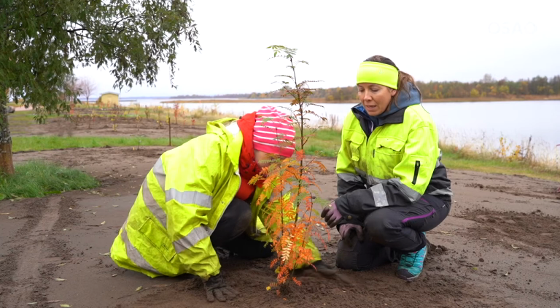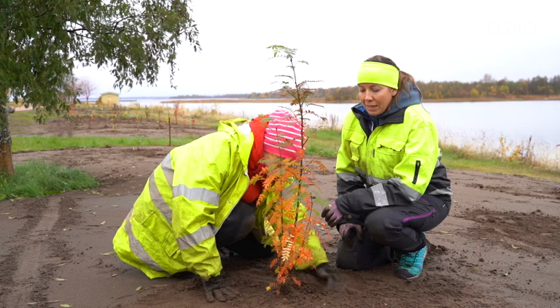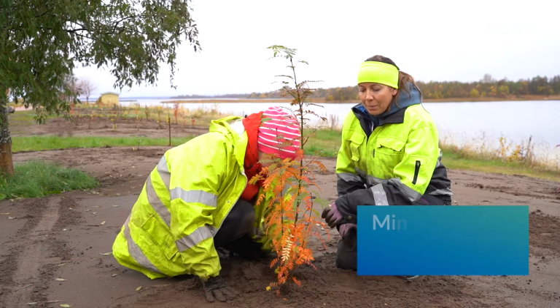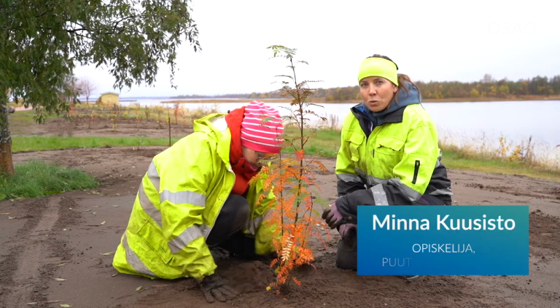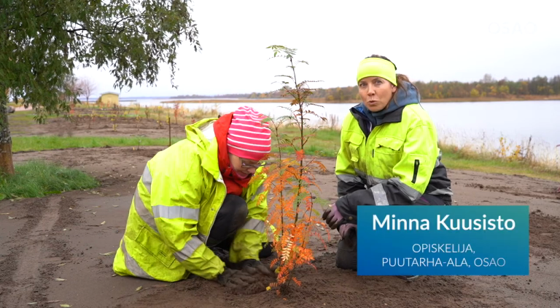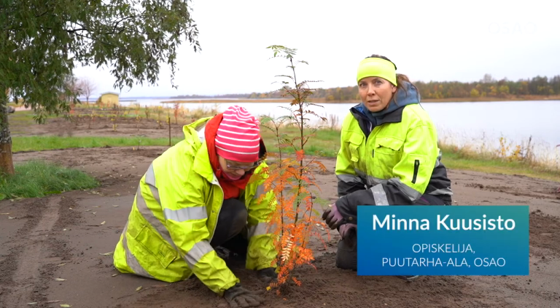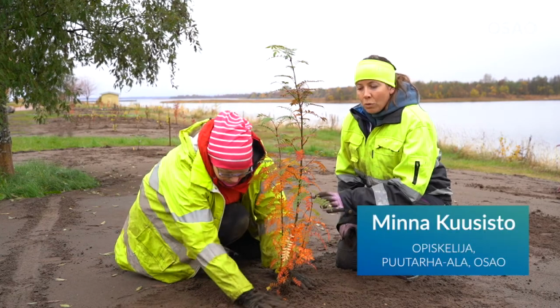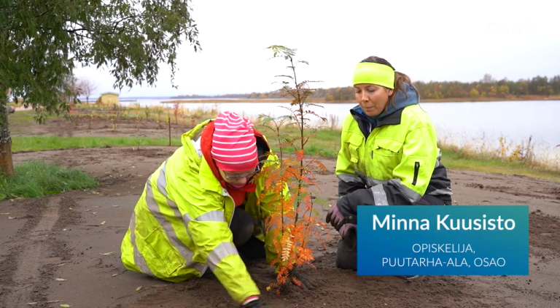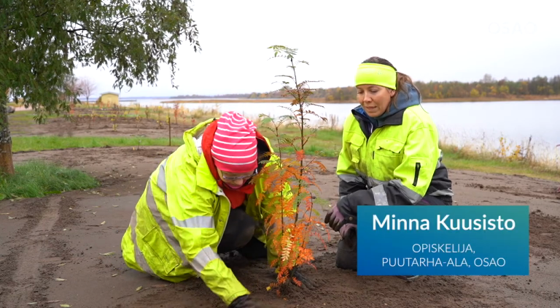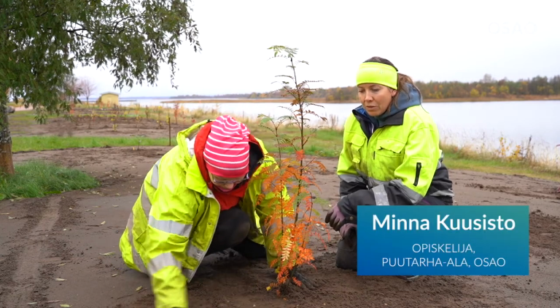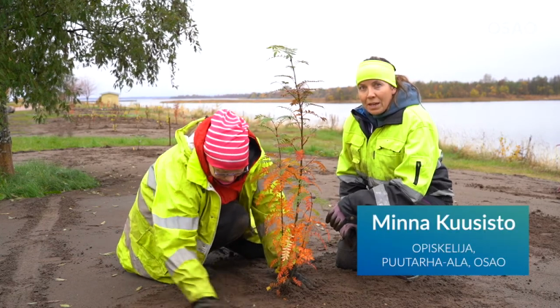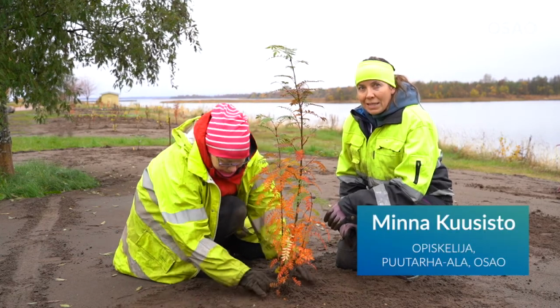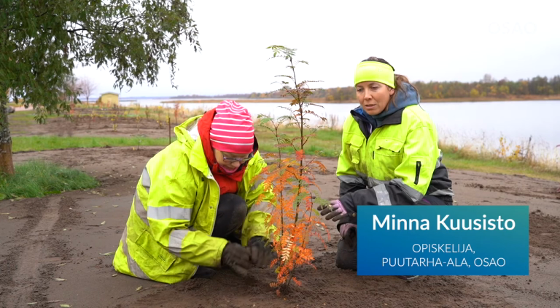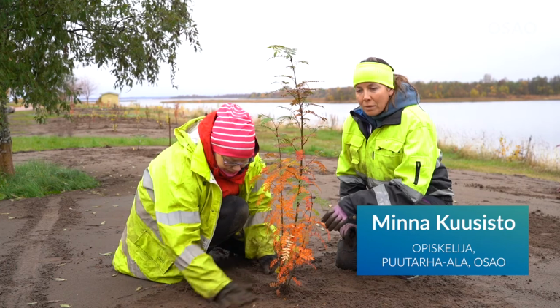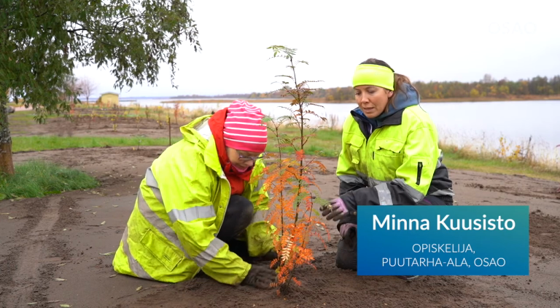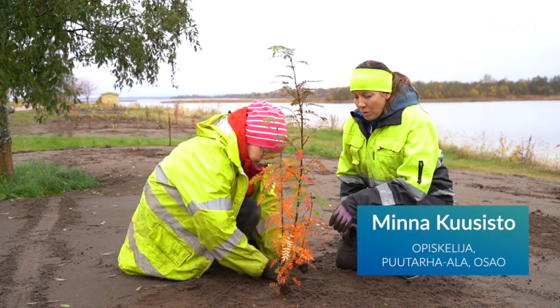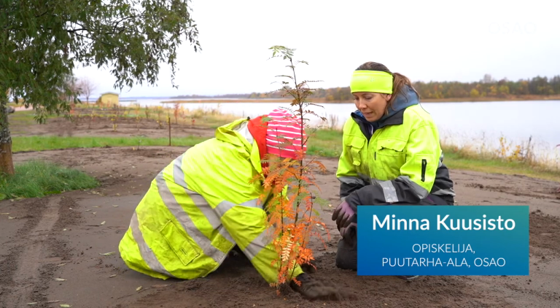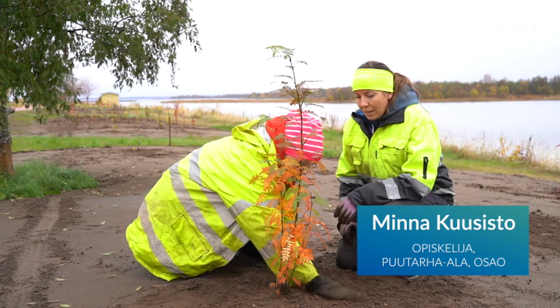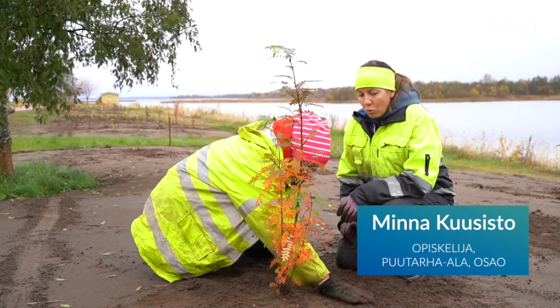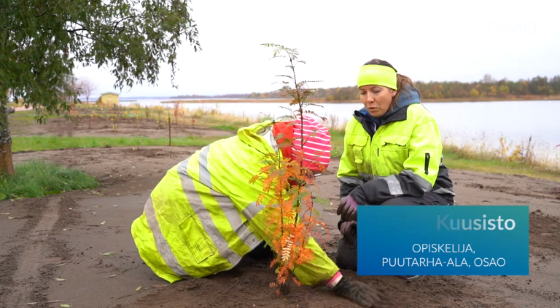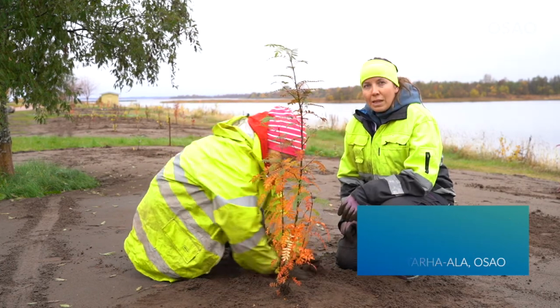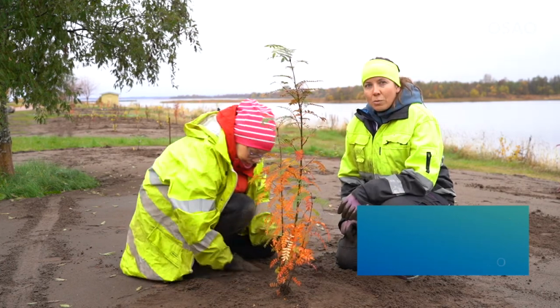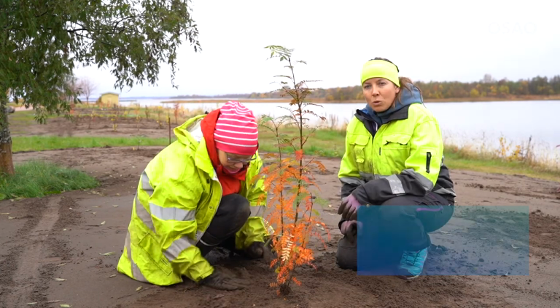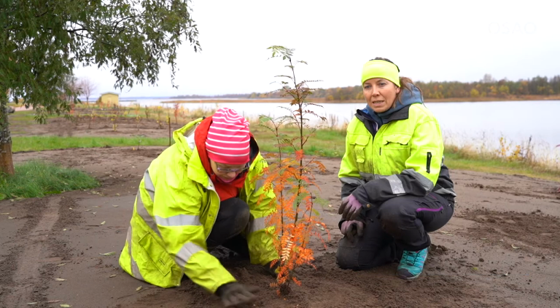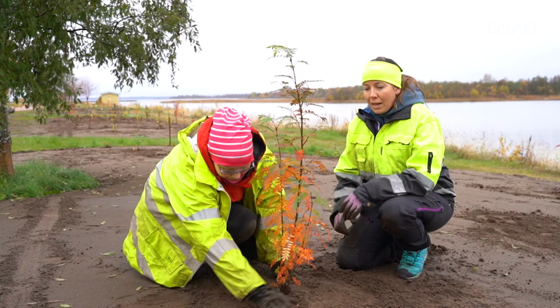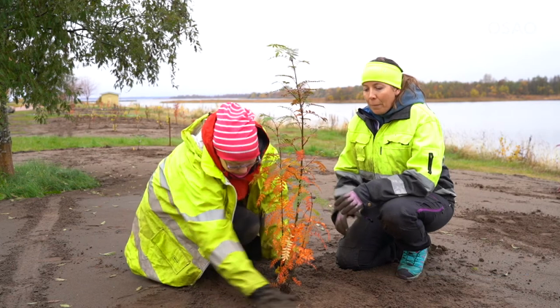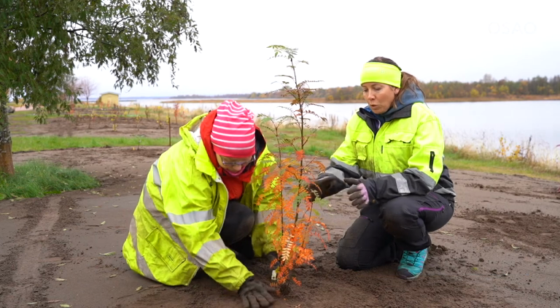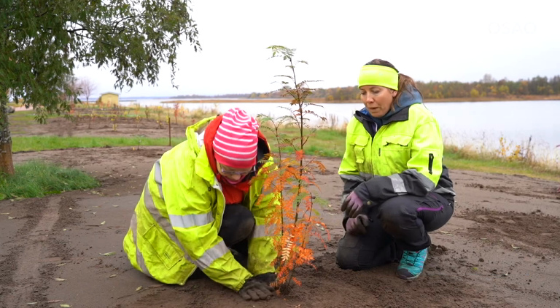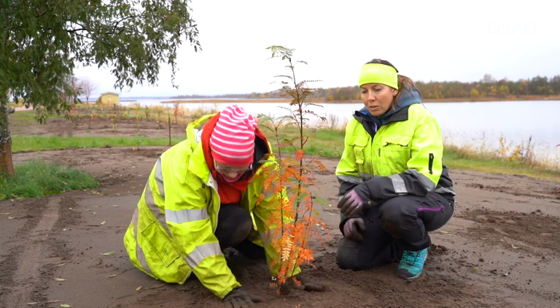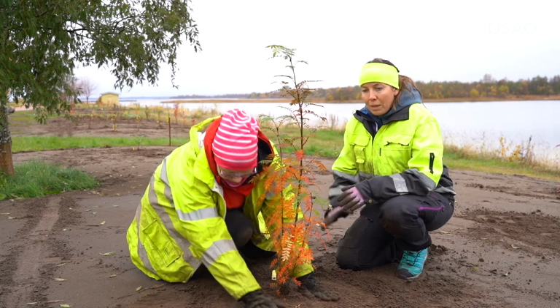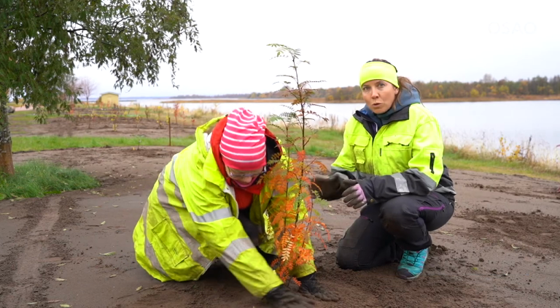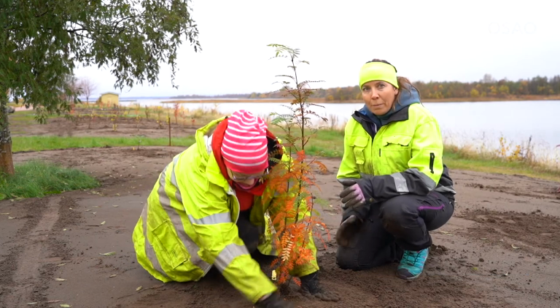Näitä taimia pystyy myös syksyllä istuttaa, kun ne on lepovaiheessa, niin ne on valmiina keväällä sitten kasvua. Istutuksessa on tärkeä se istutuskuopan koko, että se on sellainen 50 senttiä juuripaakkua isompi ja myös syvempi.